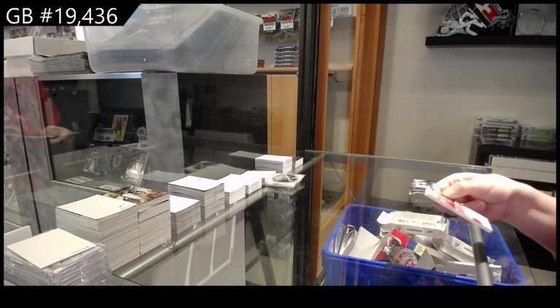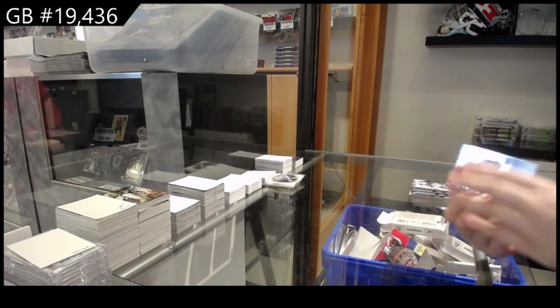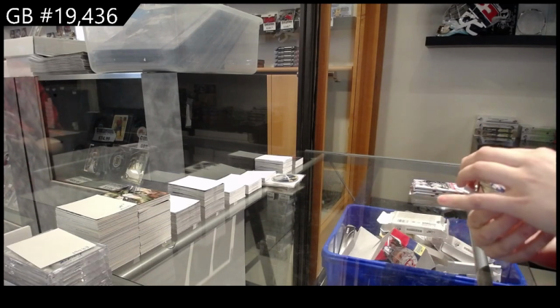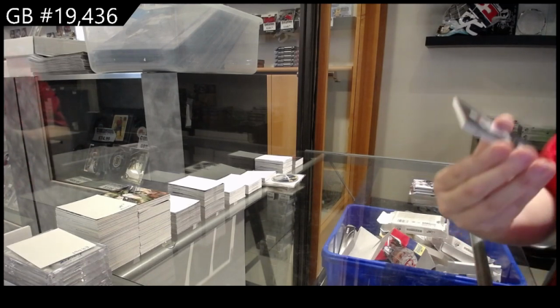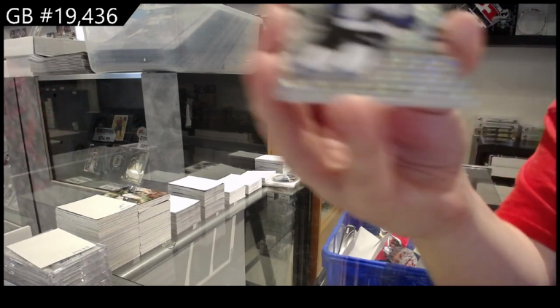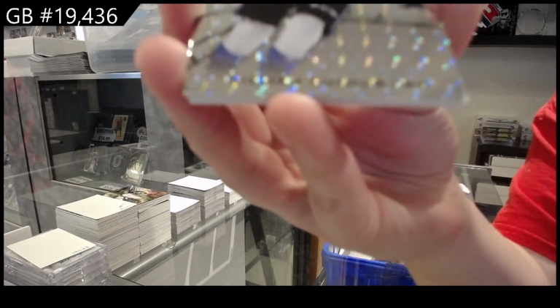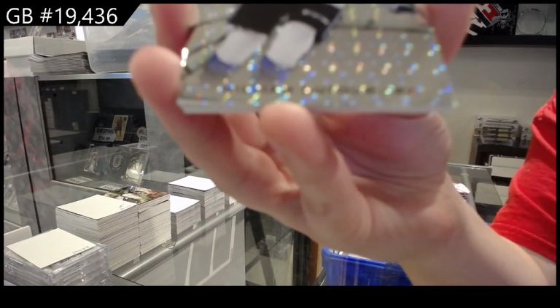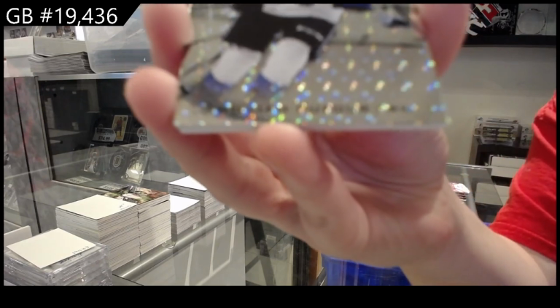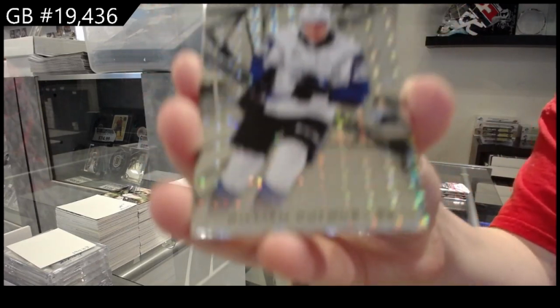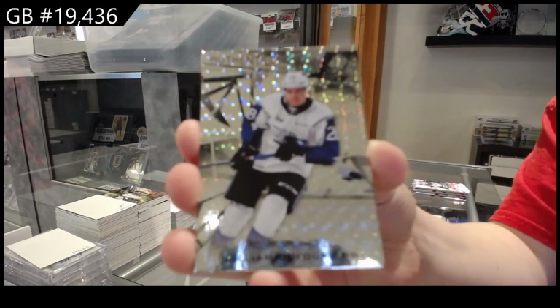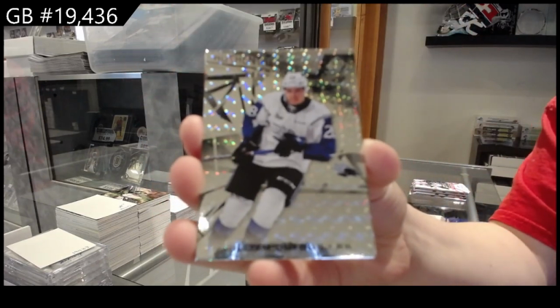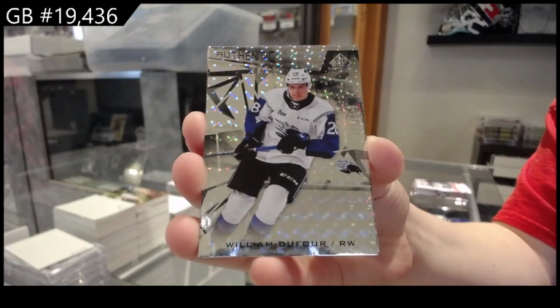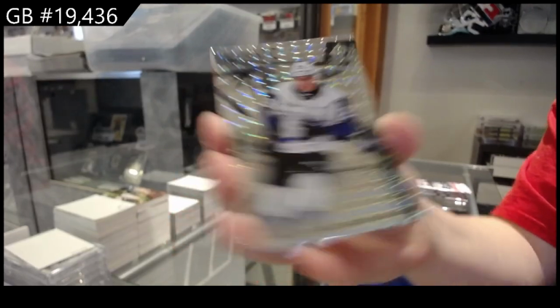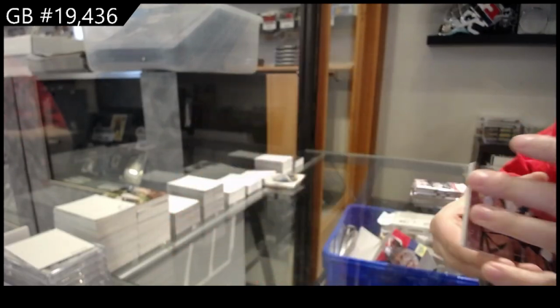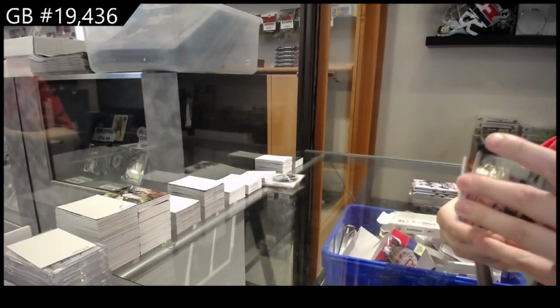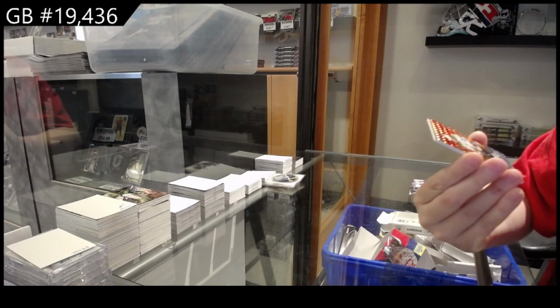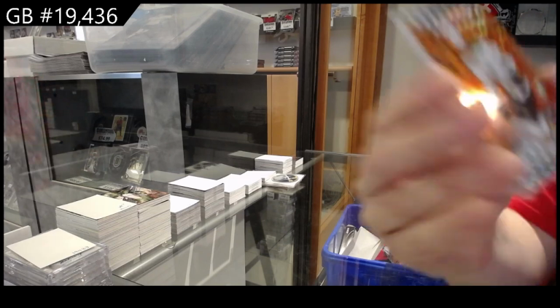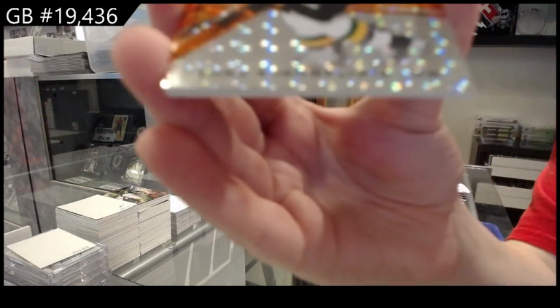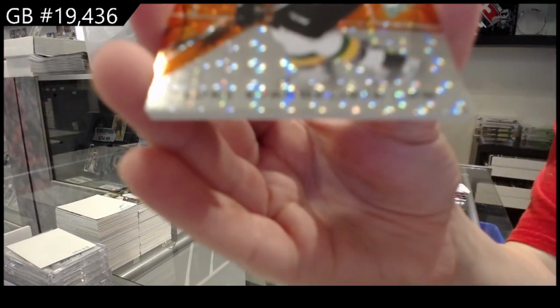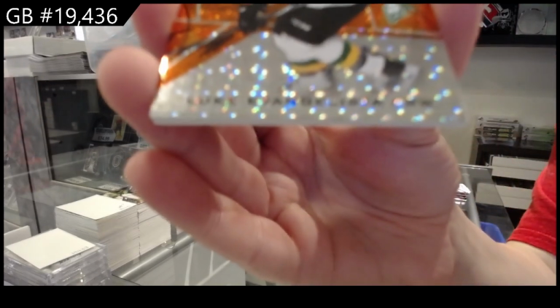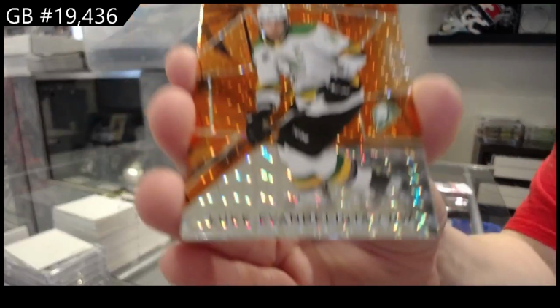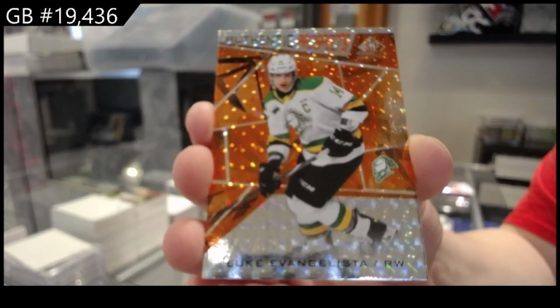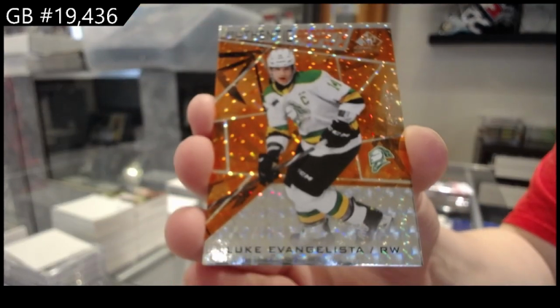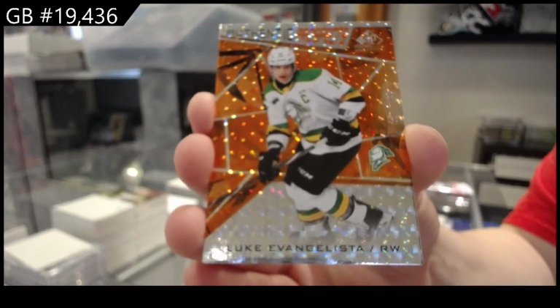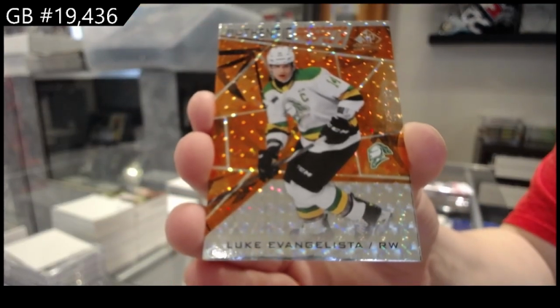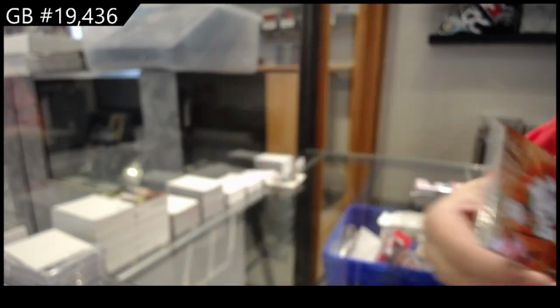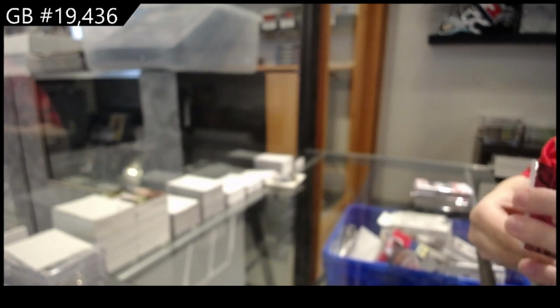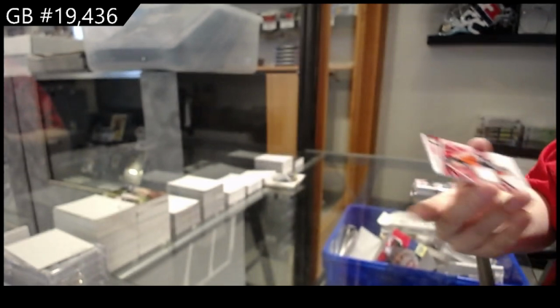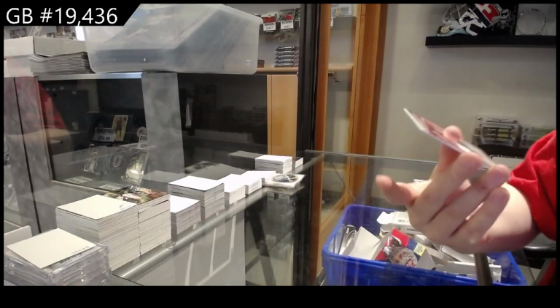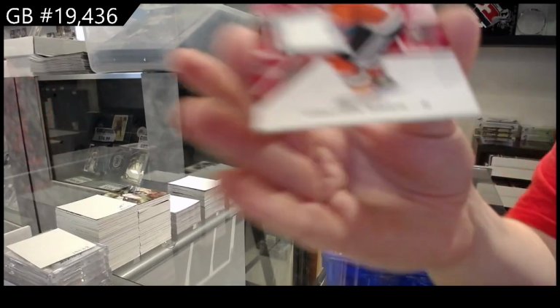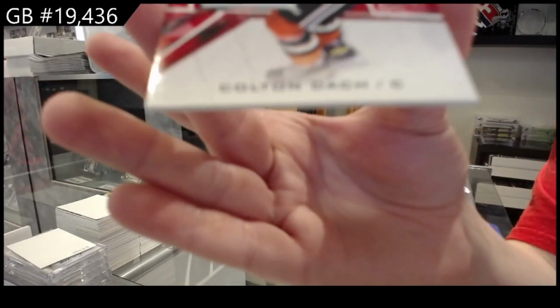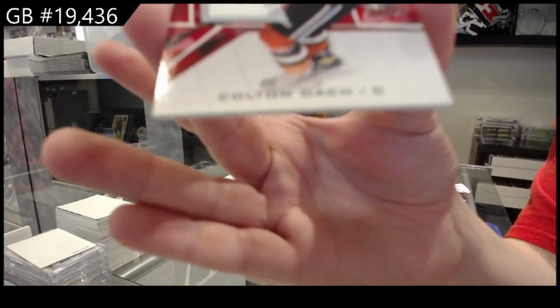All right, number to 249 William Dufour, orange of Luke Evangelista number to 4.99, and jersey of Colton Dock.